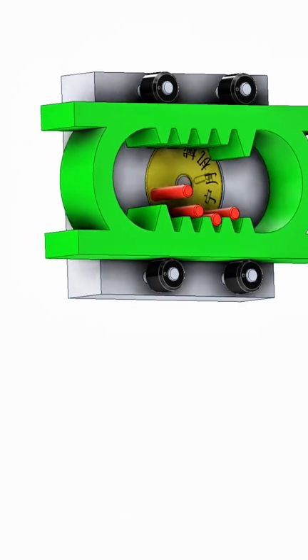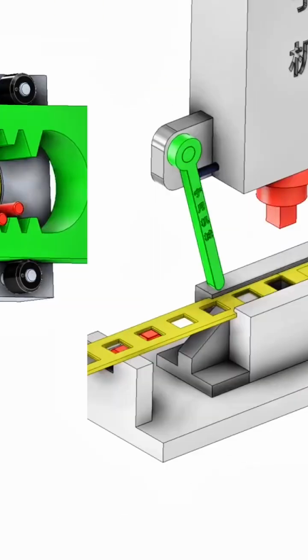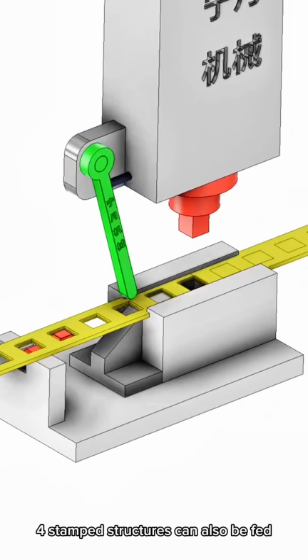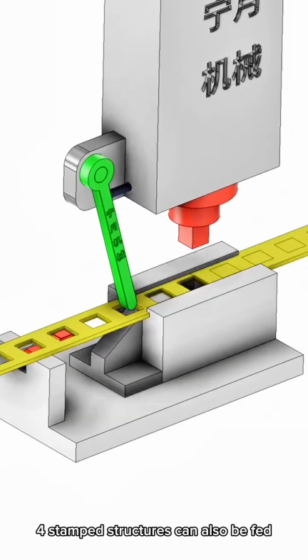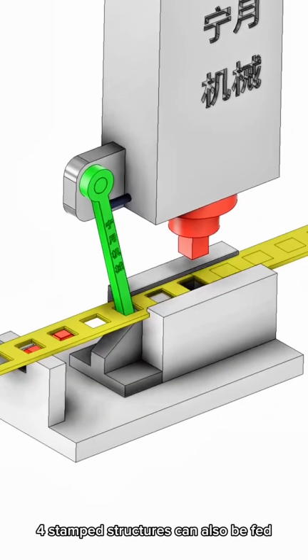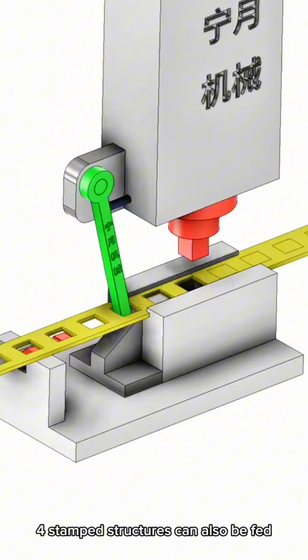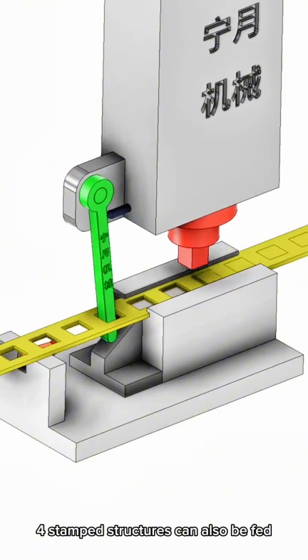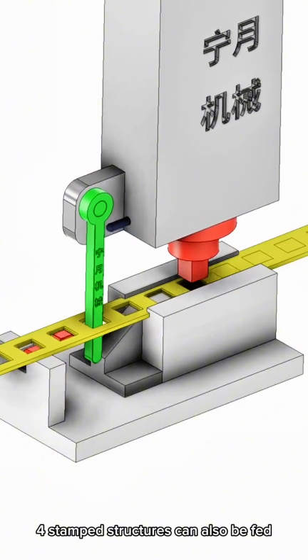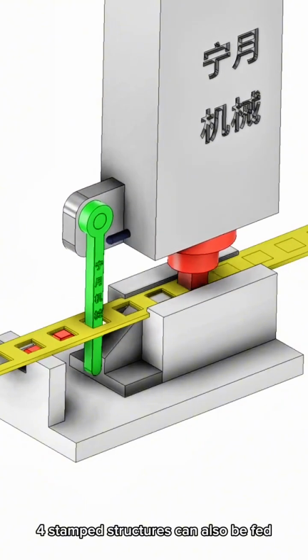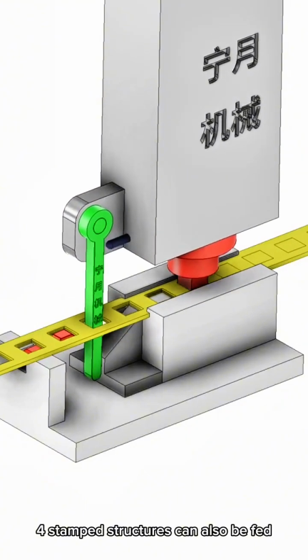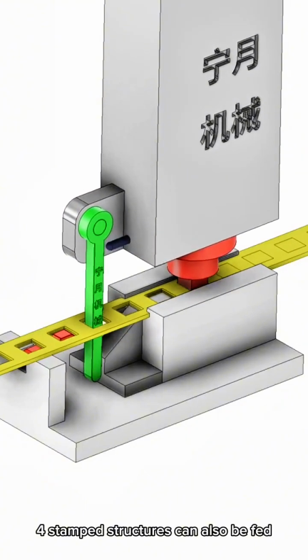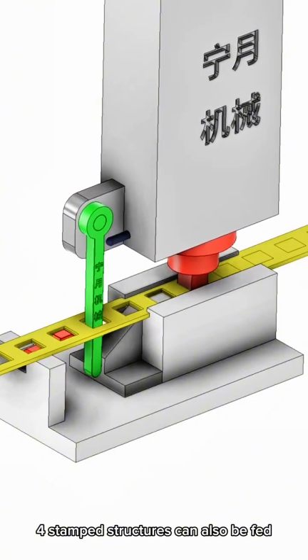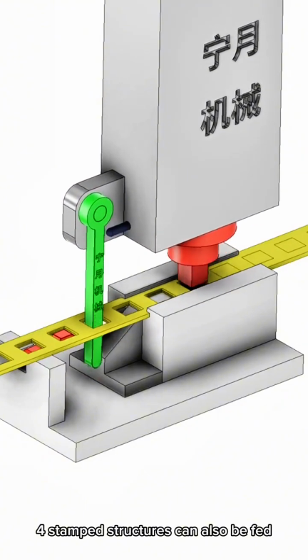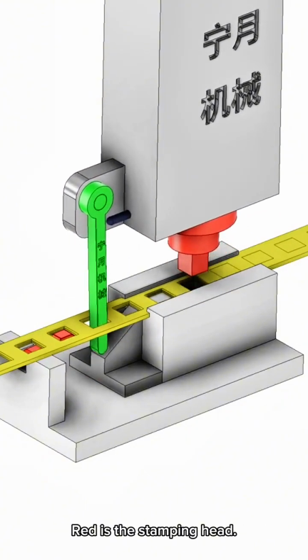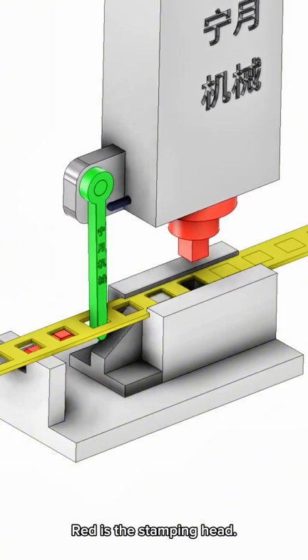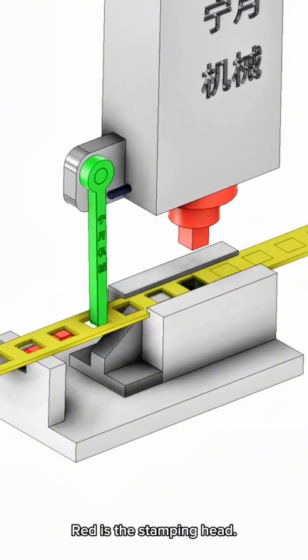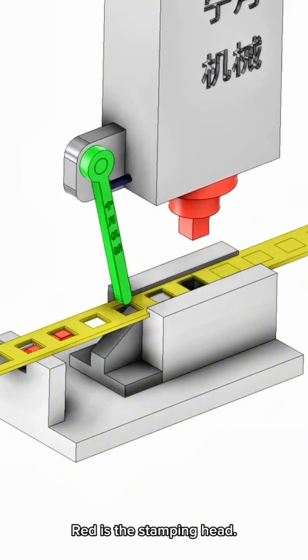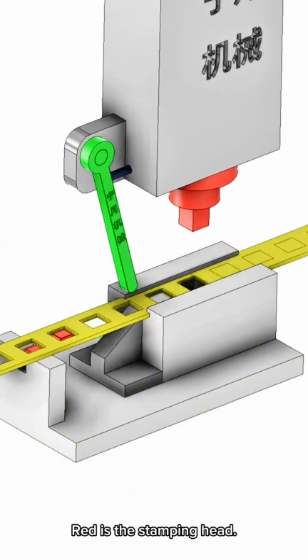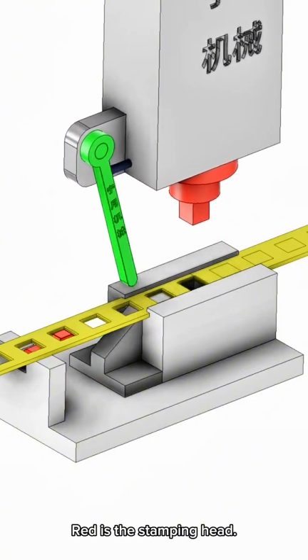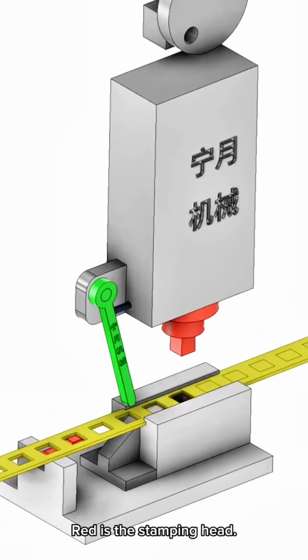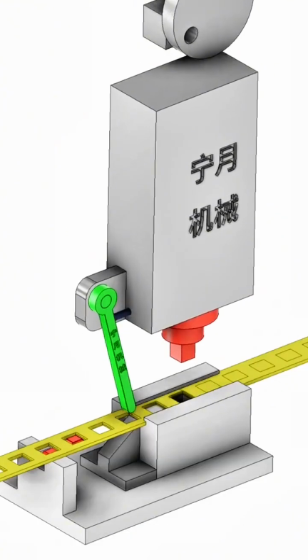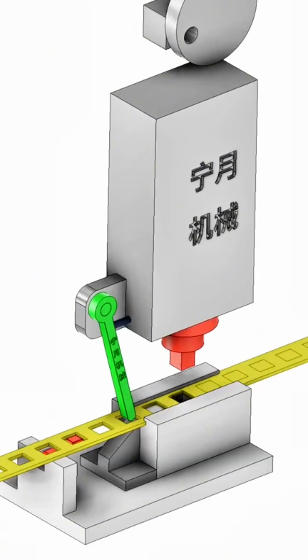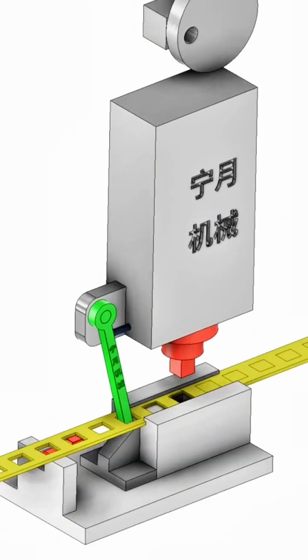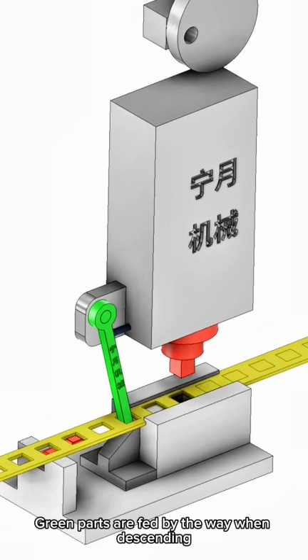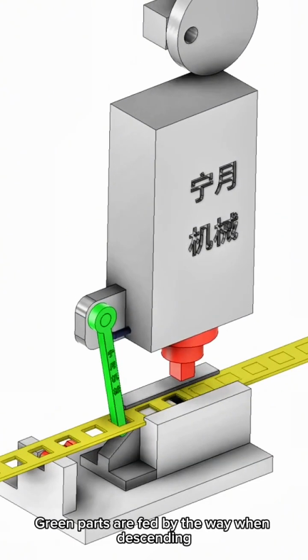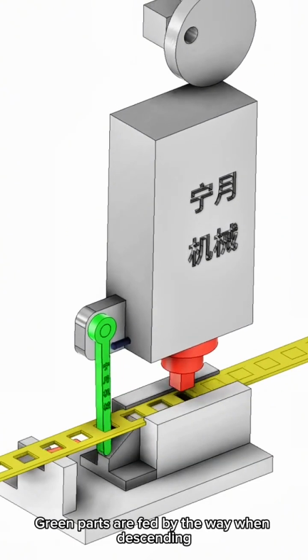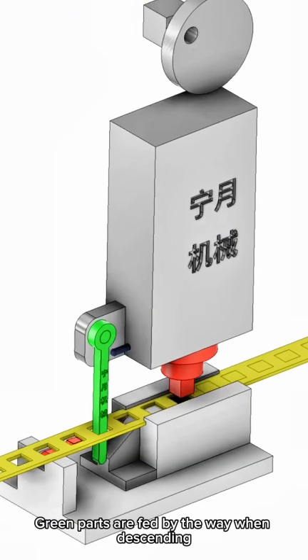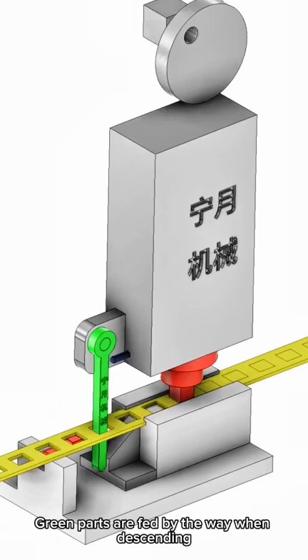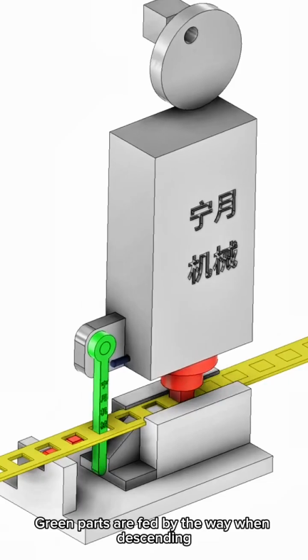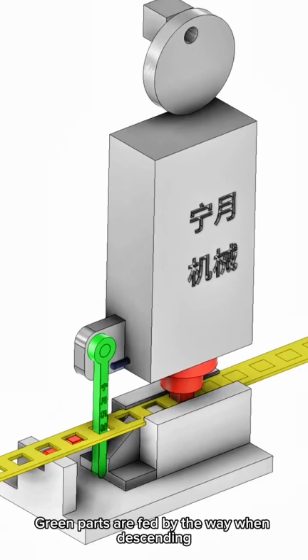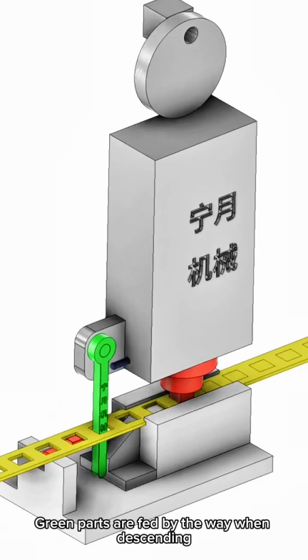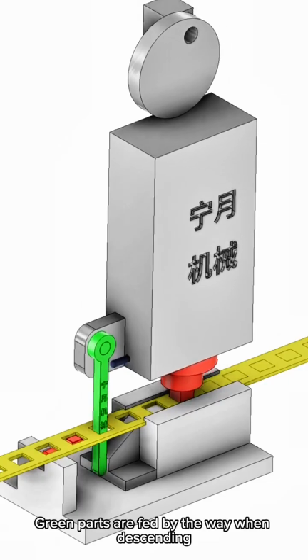For stamped structures, feeding can also be integrated. Red is the stamping head, and the green parts are fed by the way when descending.